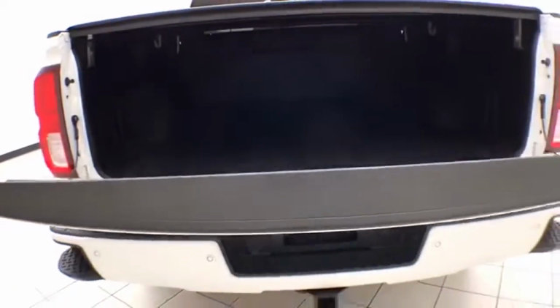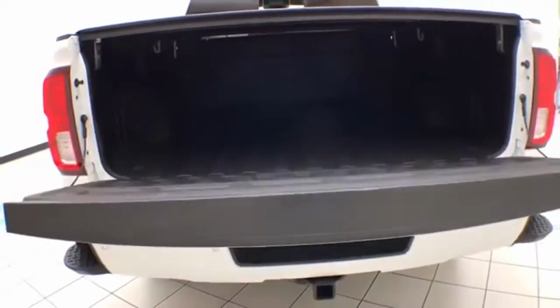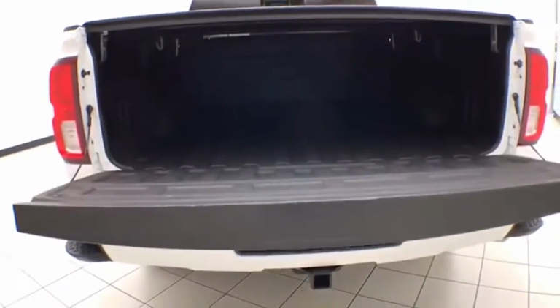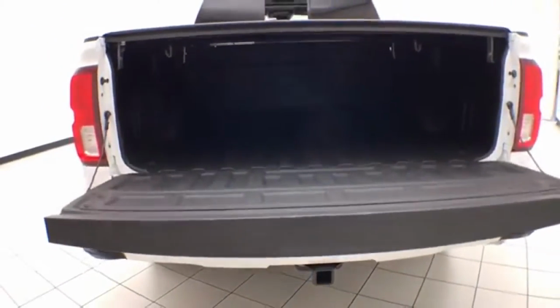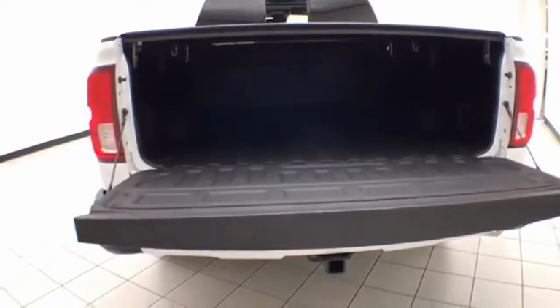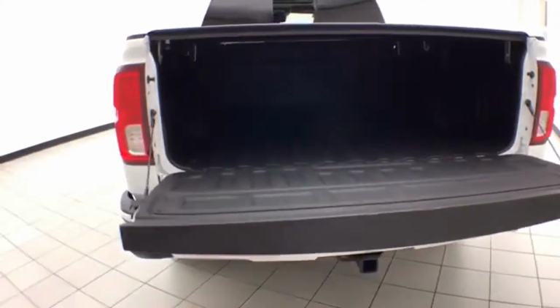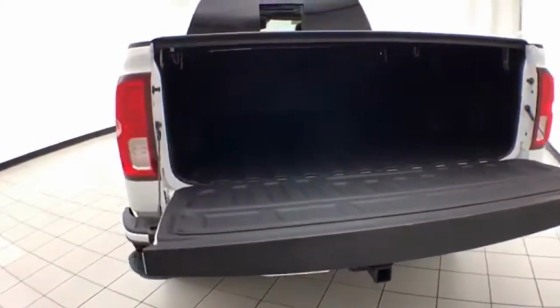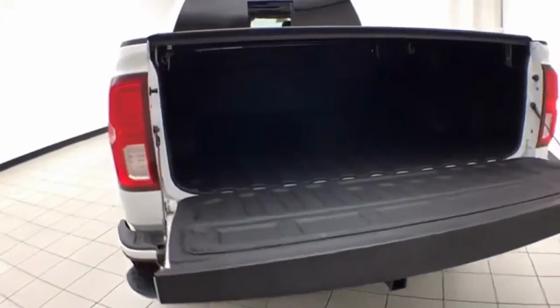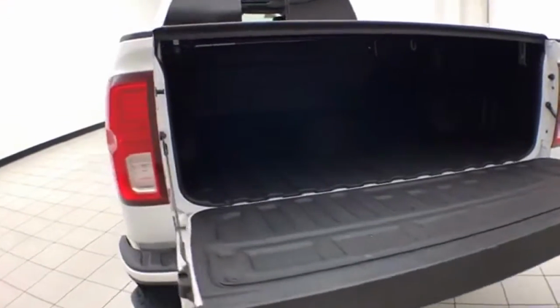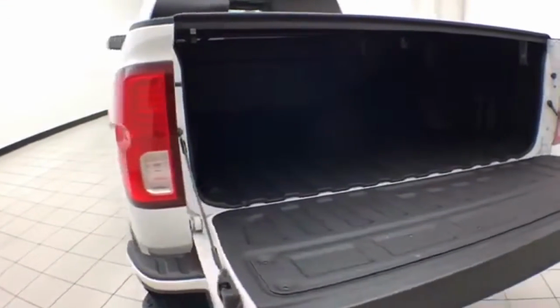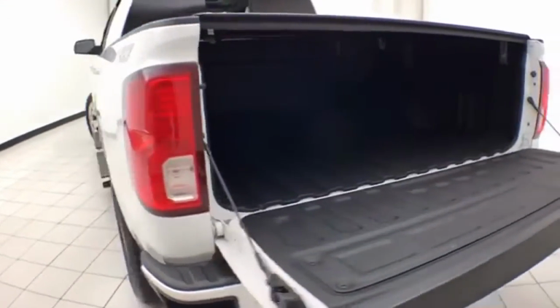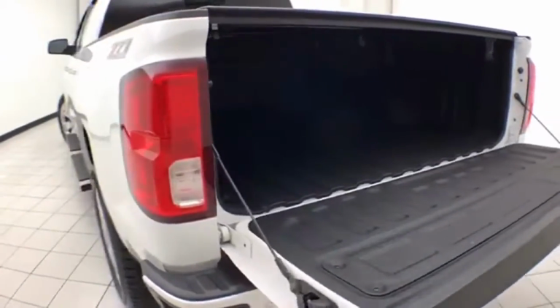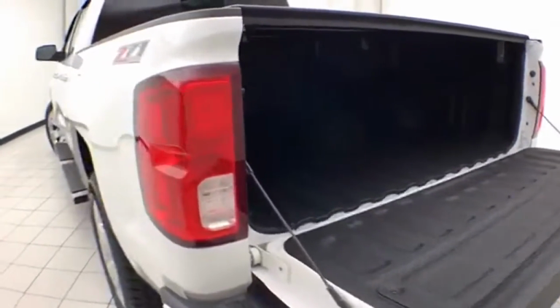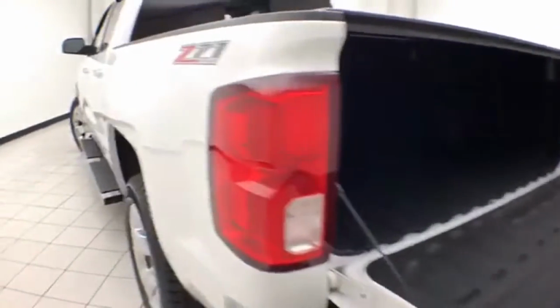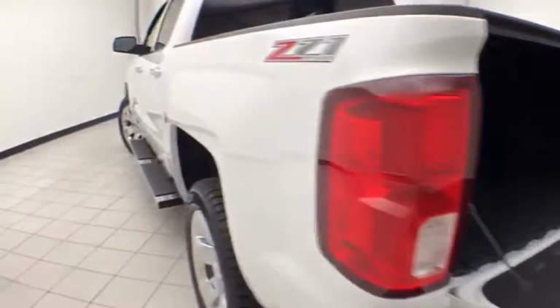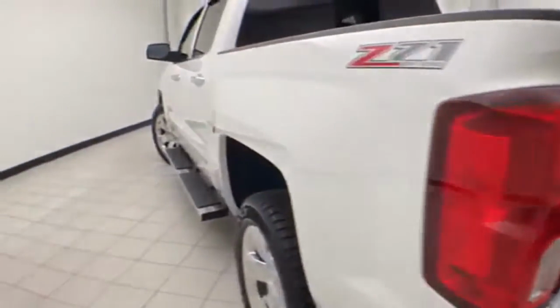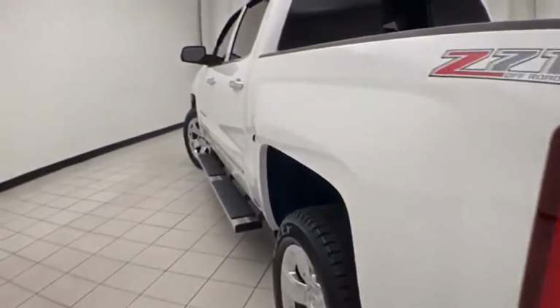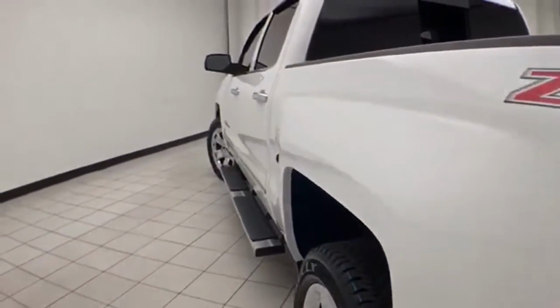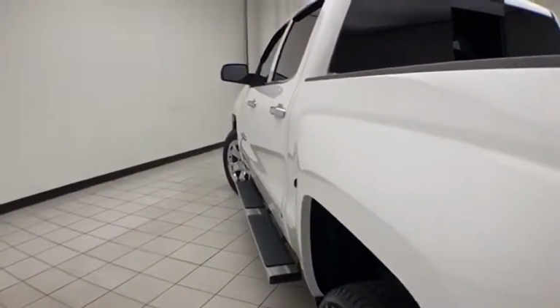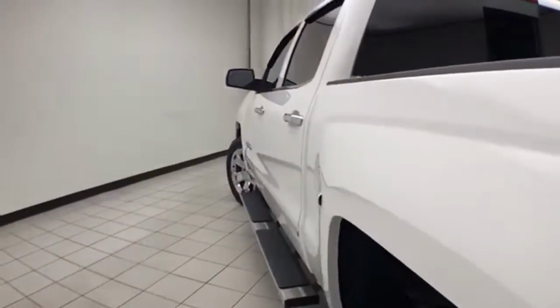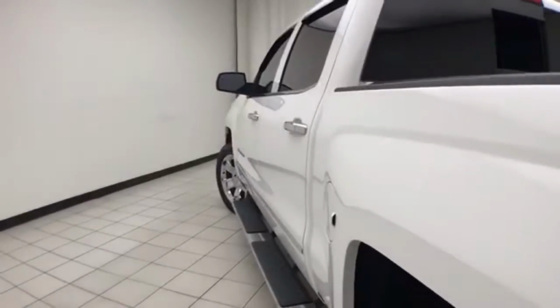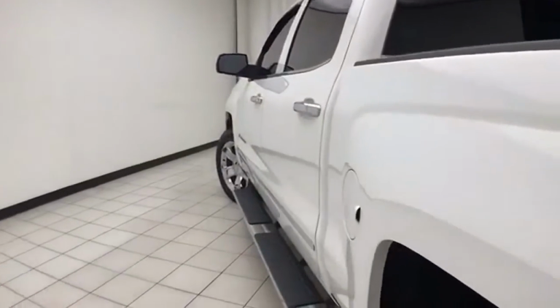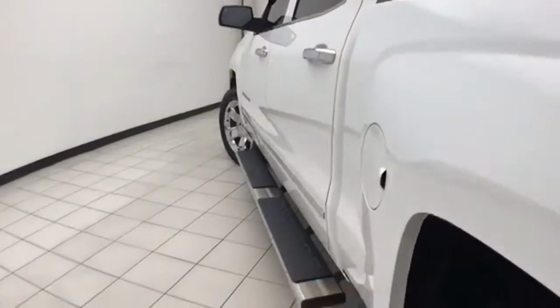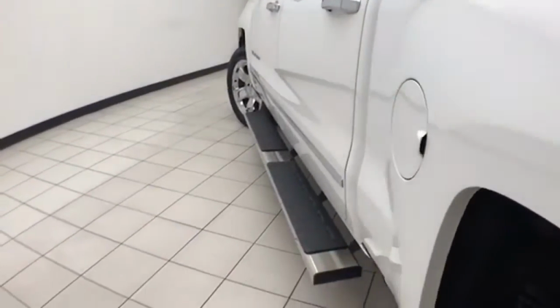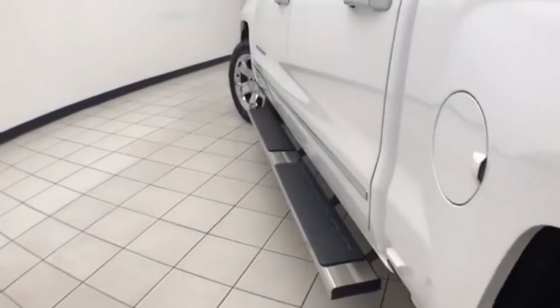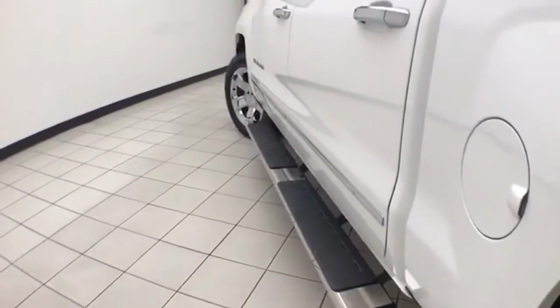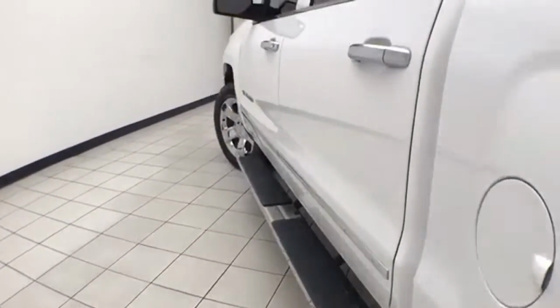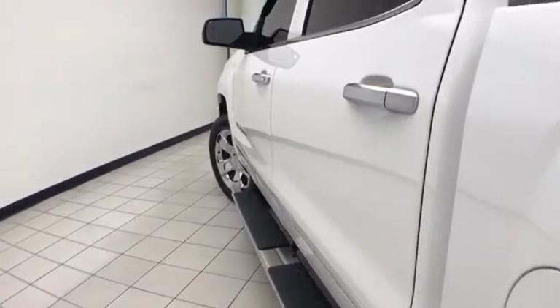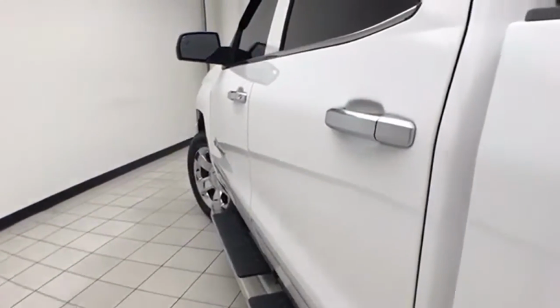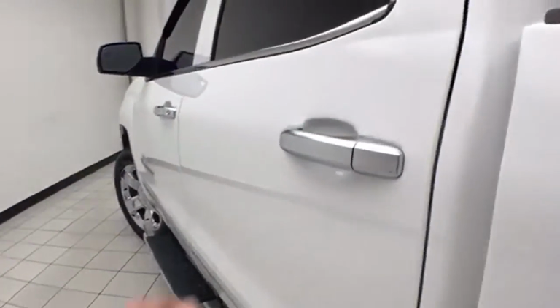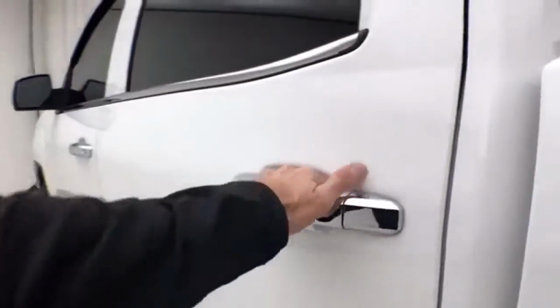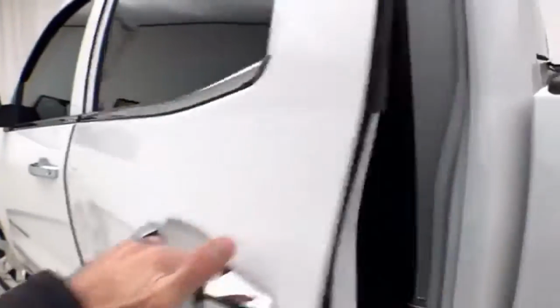Easy lift tailgate with bed liner for protection as well as easy cleaning. And speaking of clean, no dents or dings in the body. Step bars make it easy to get in and out, especially for kids or shorter passengers.